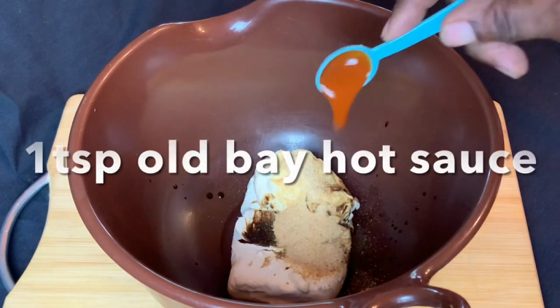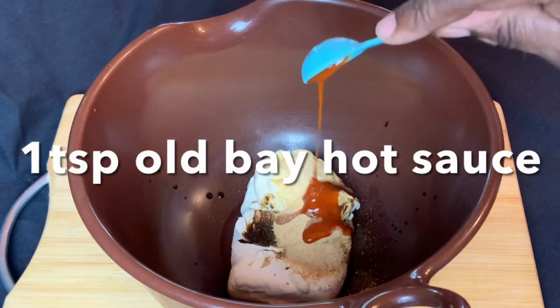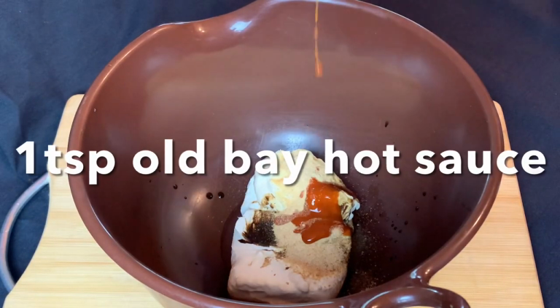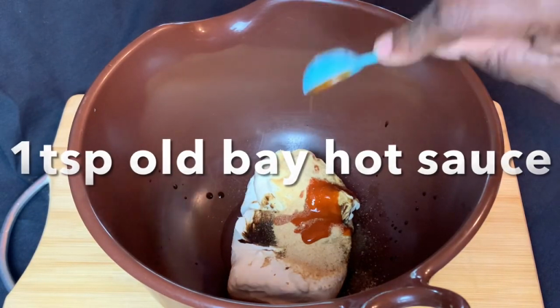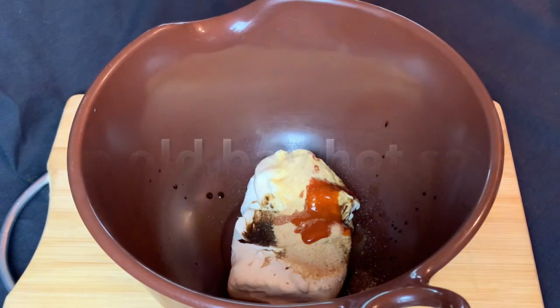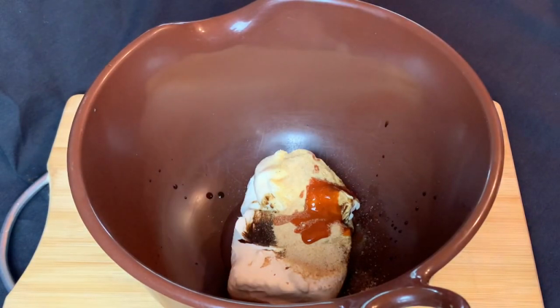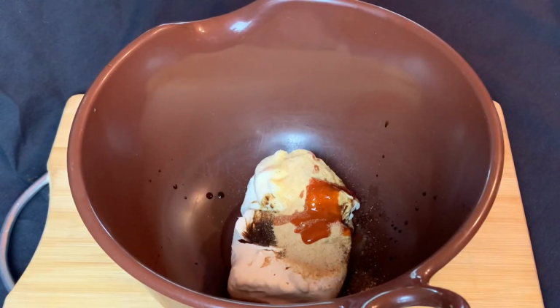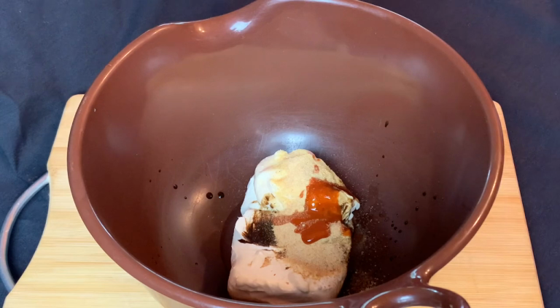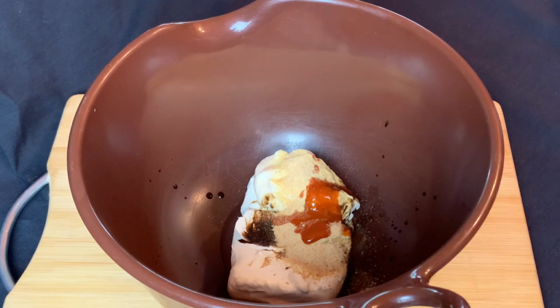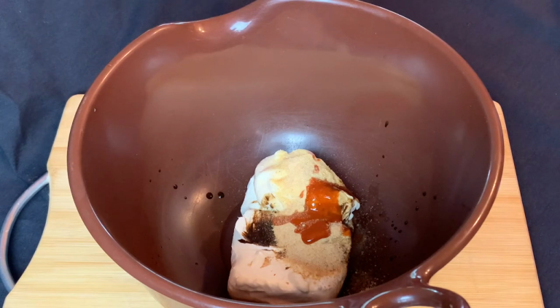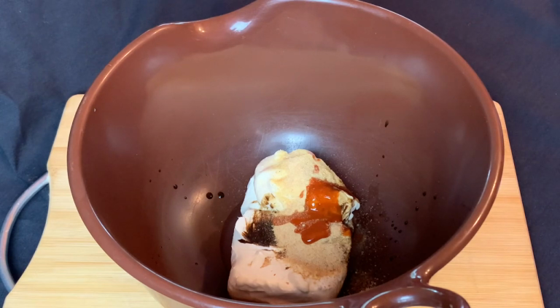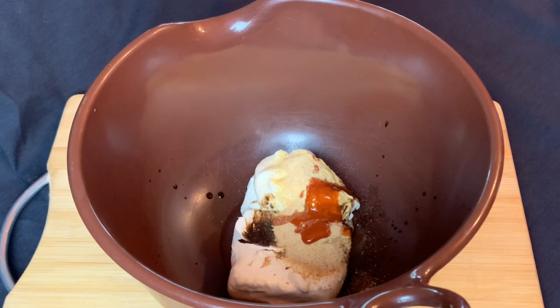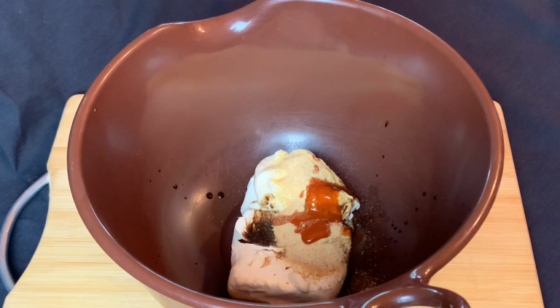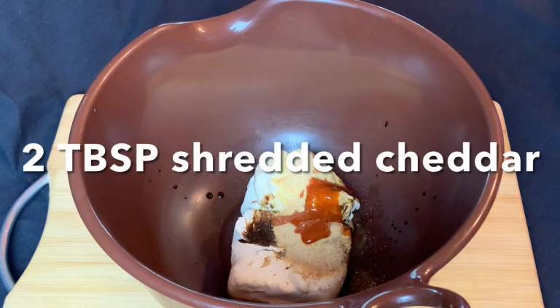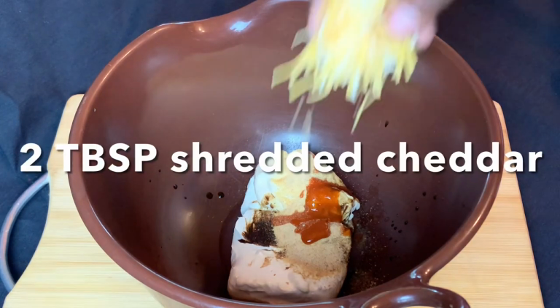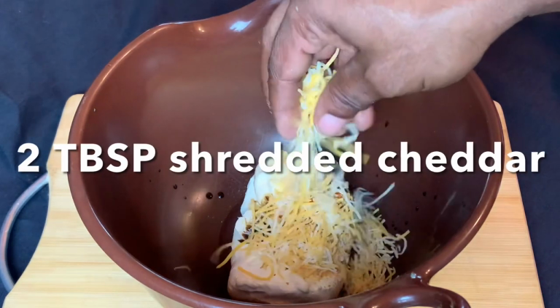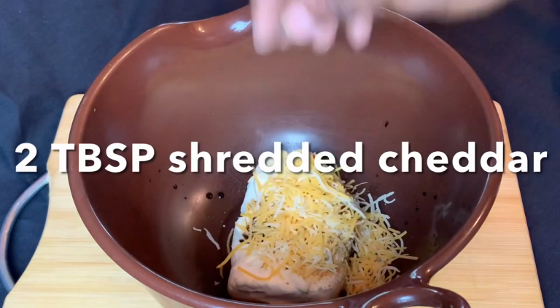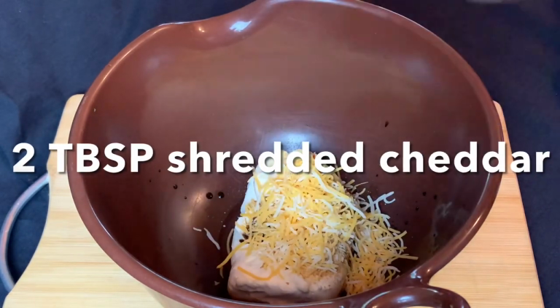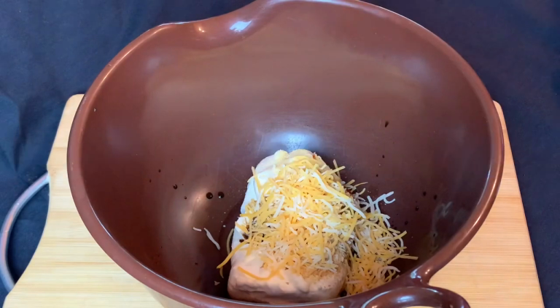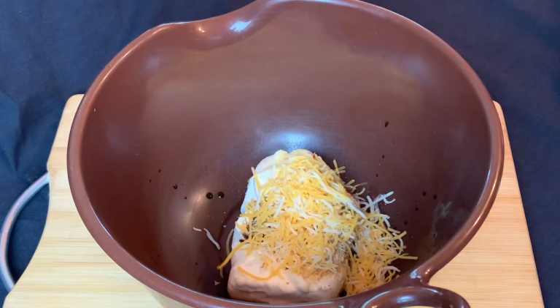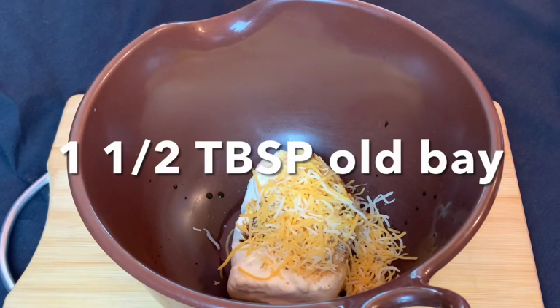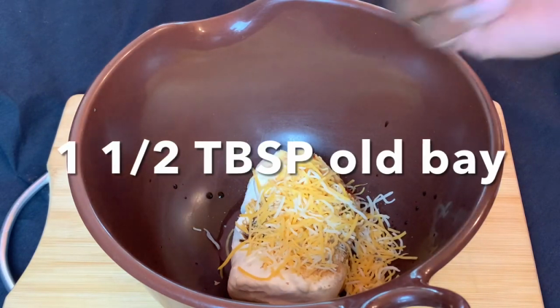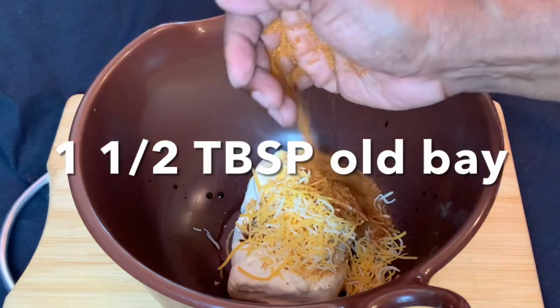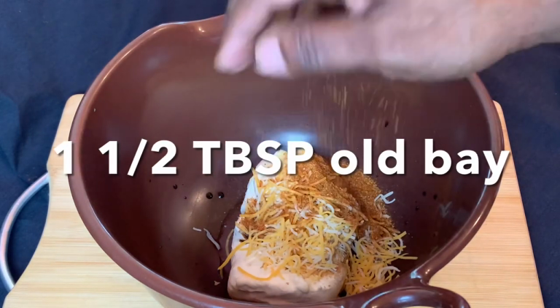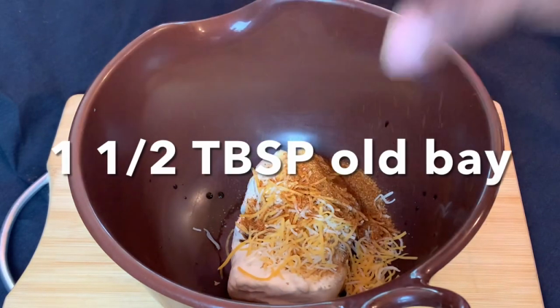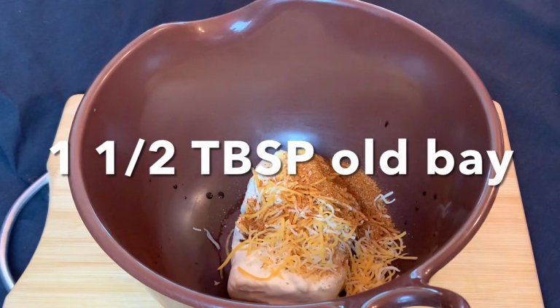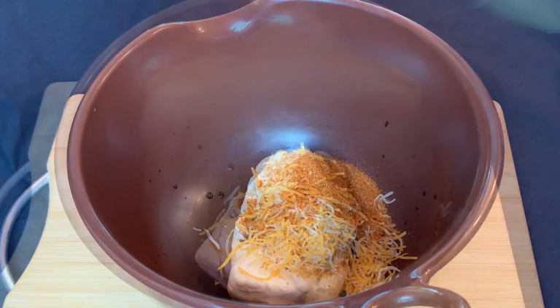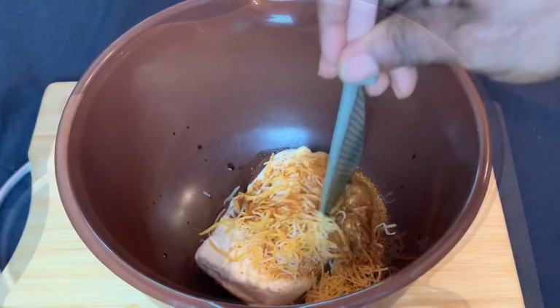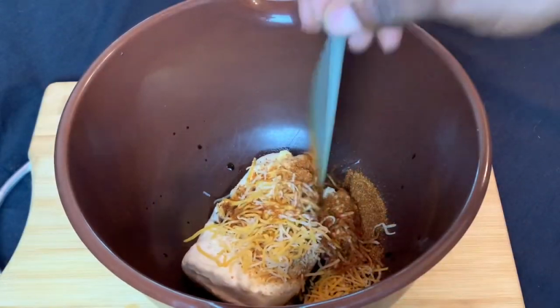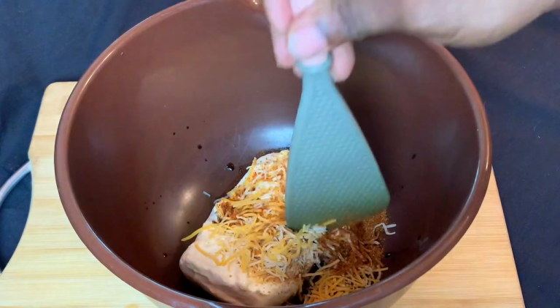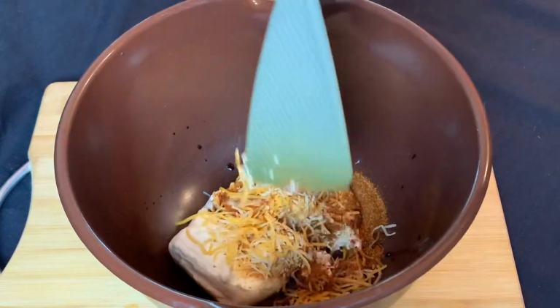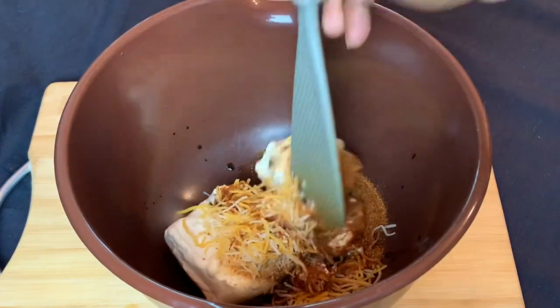Because it's Maryland style I'm using one teaspoon of Old Bay hot sauce. Next, two tablespoons of cheddar cheese and one and a half tablespoons of Old Bay.